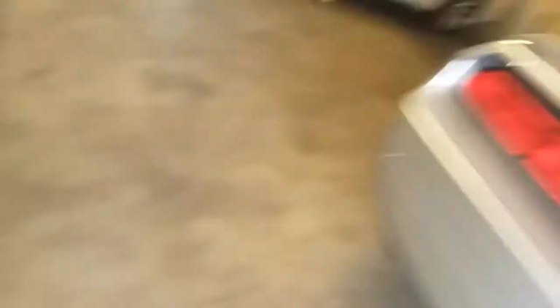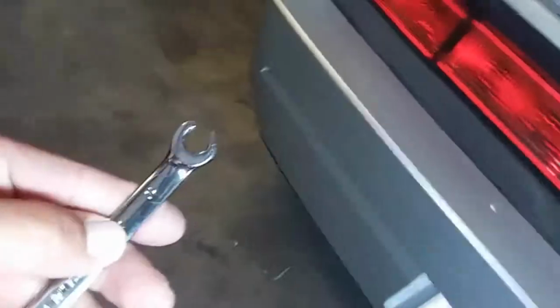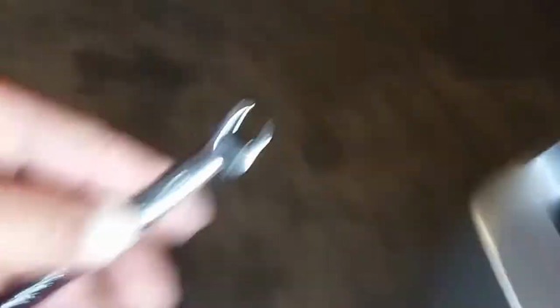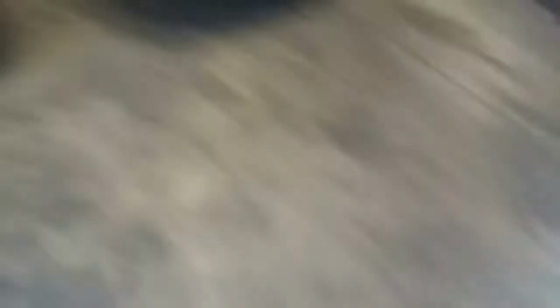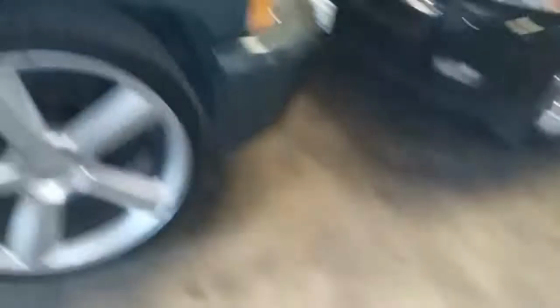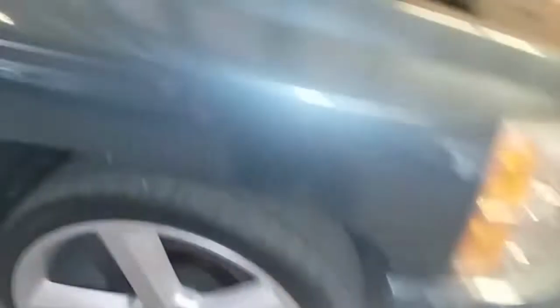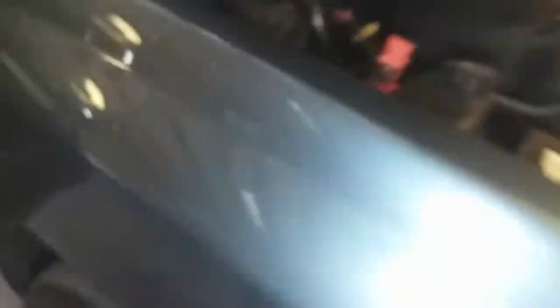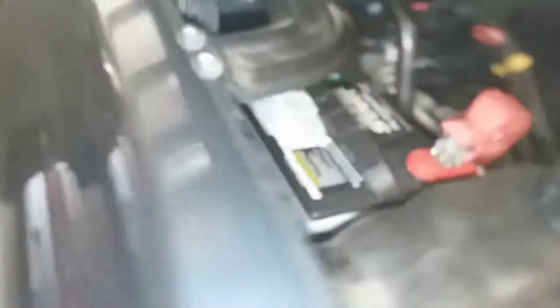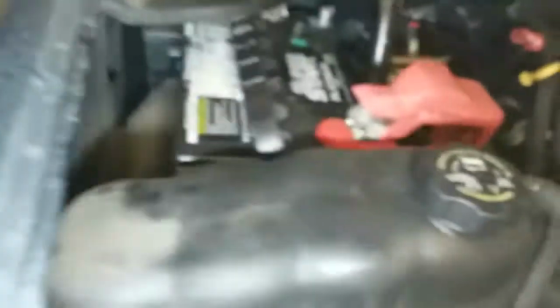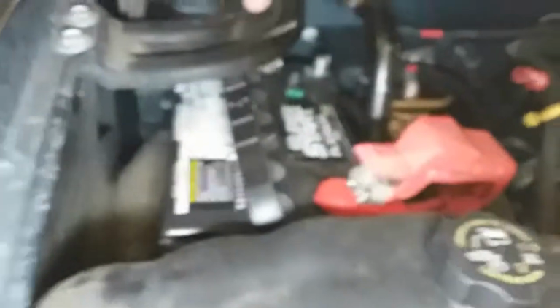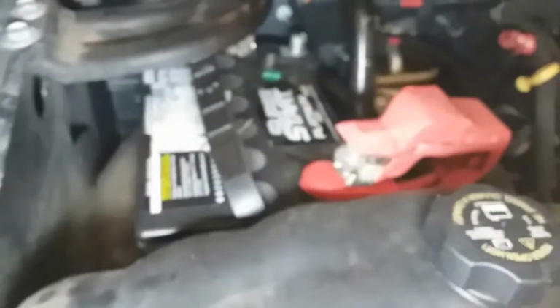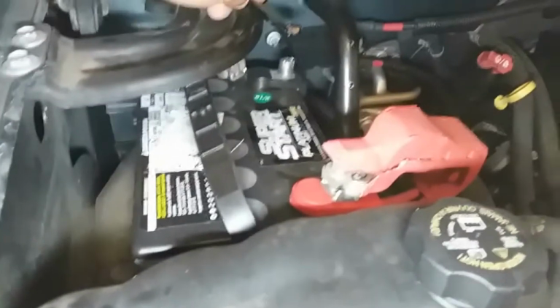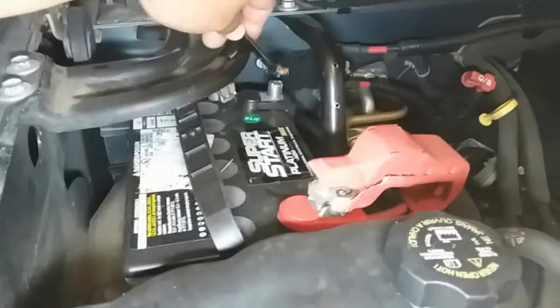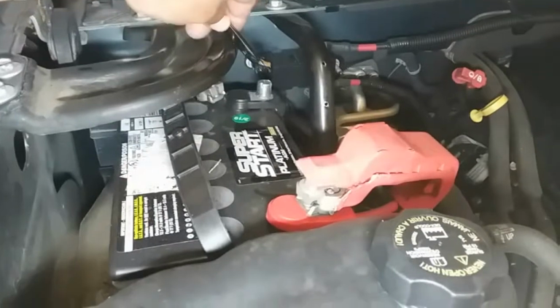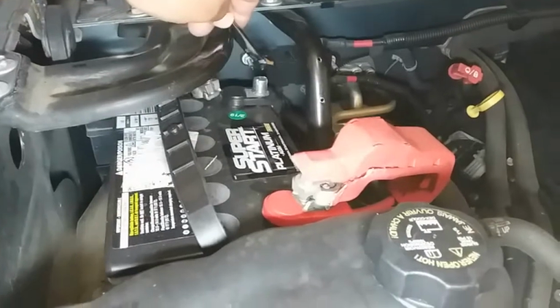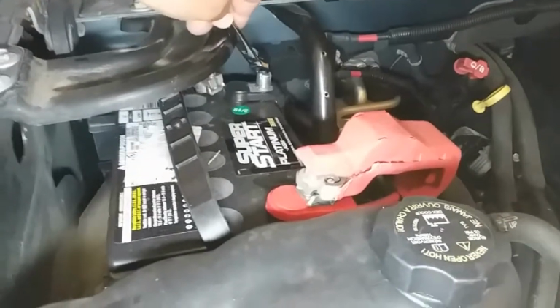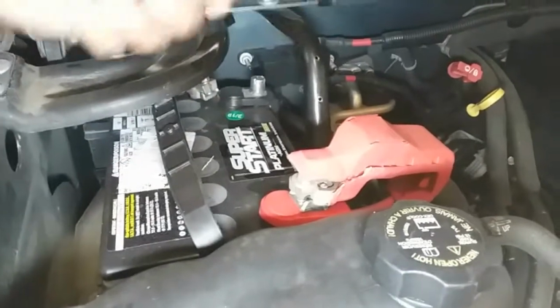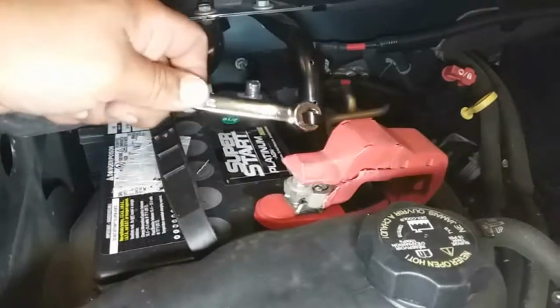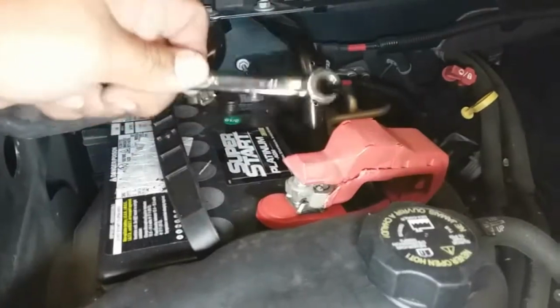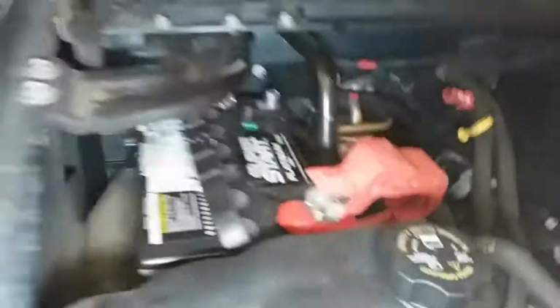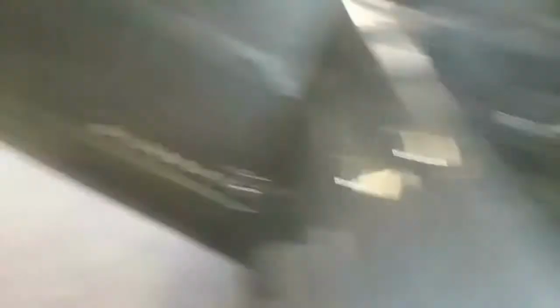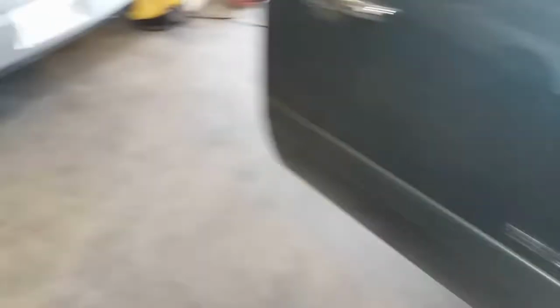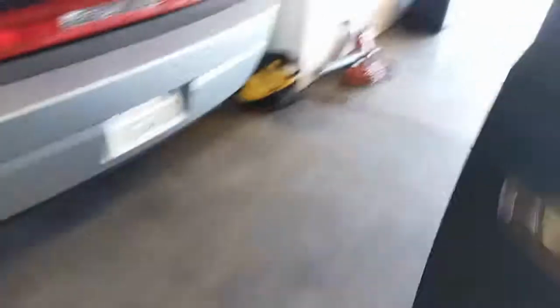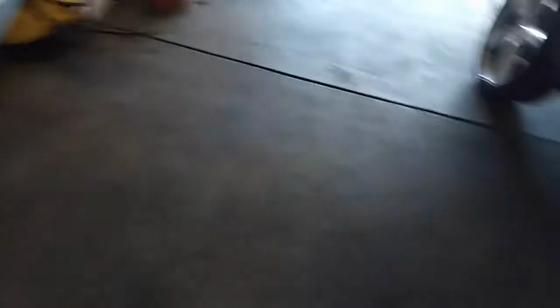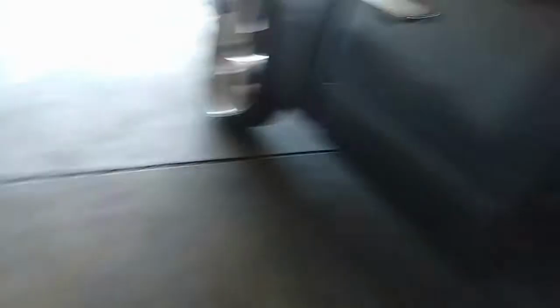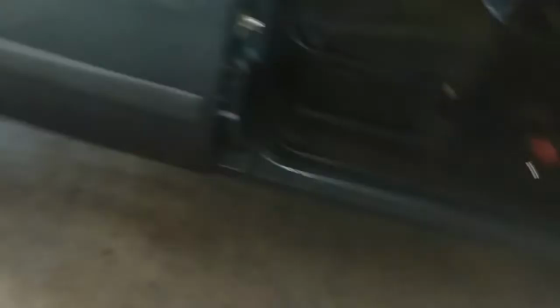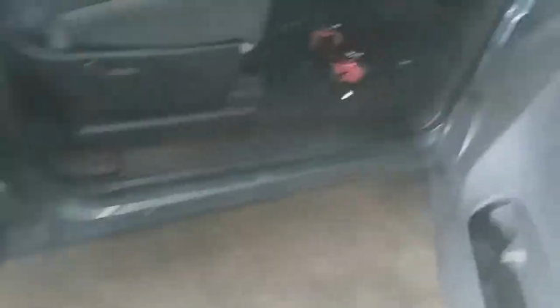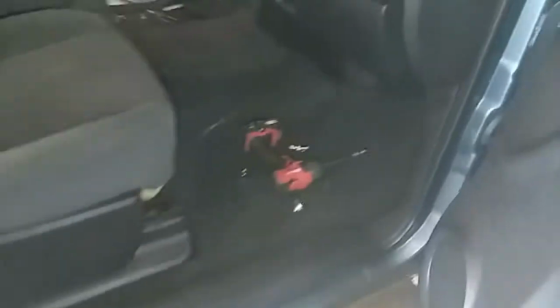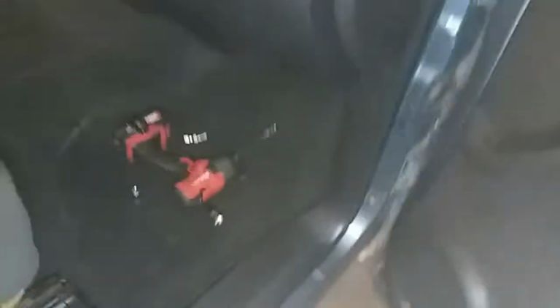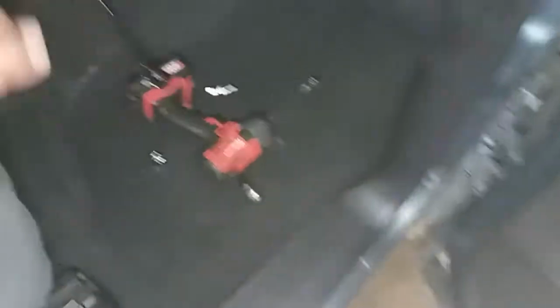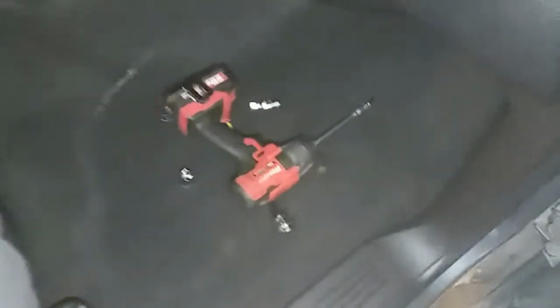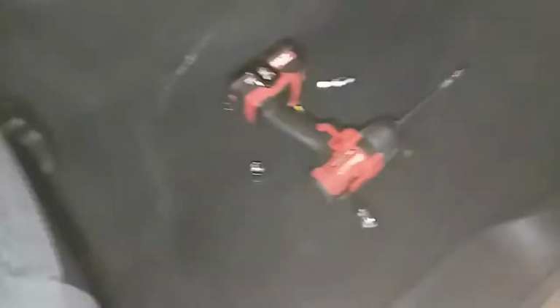We'll start off with the 10mm — it's just to simply loosen up the battery terminal. I already went ahead and did that for the driver's side, but you'll use a 10. Alright, once you have the negative terminal disconnected, we'll go ahead and get started.